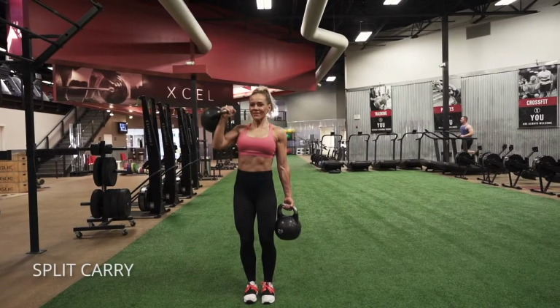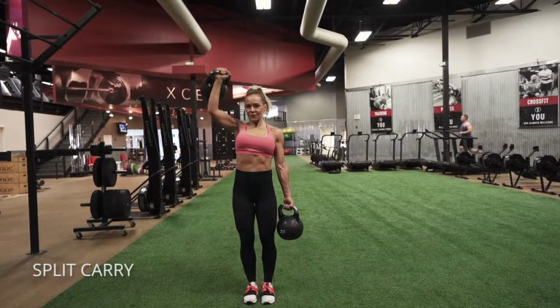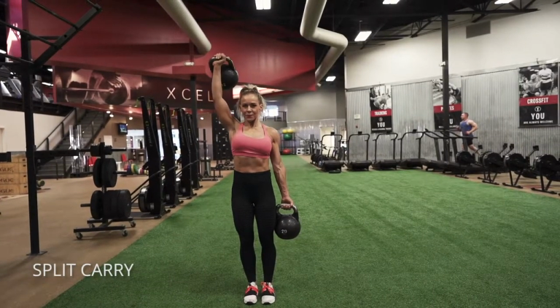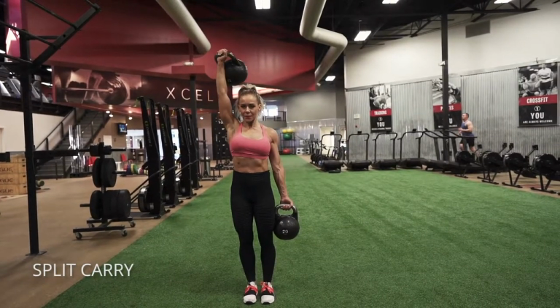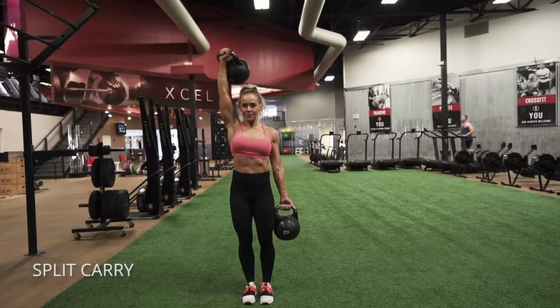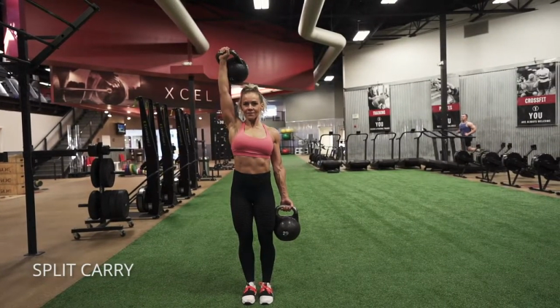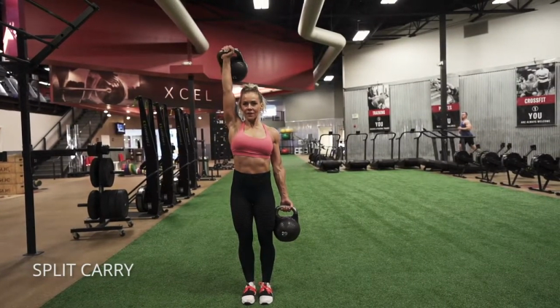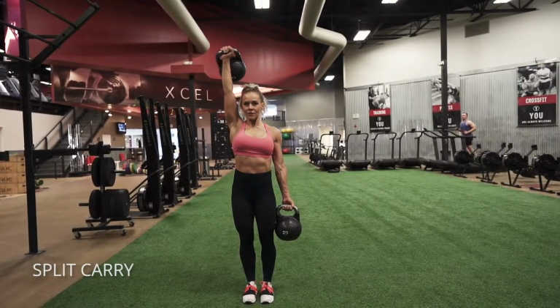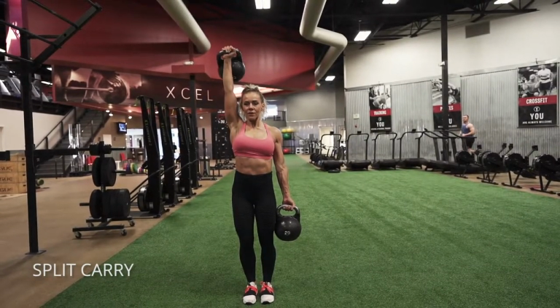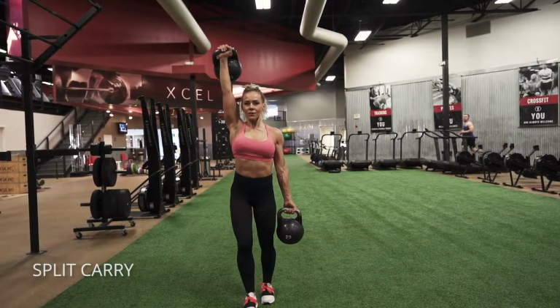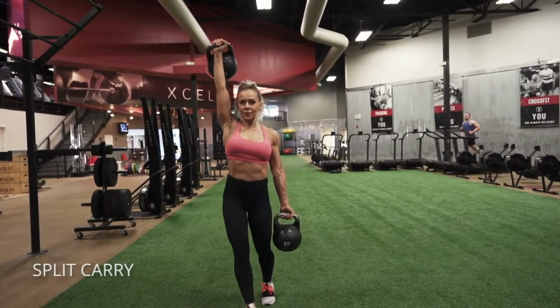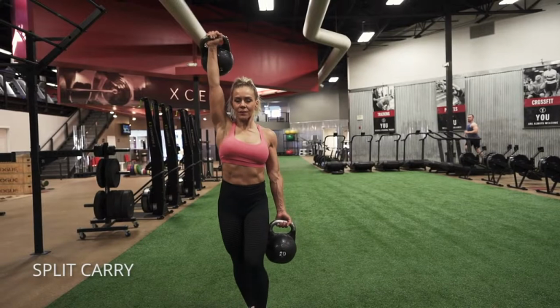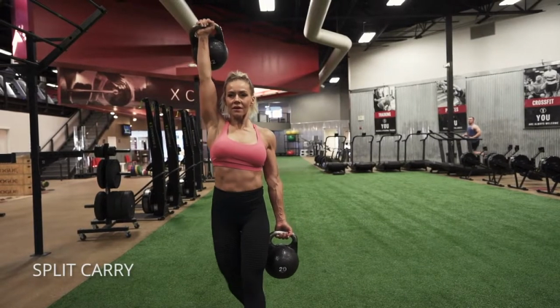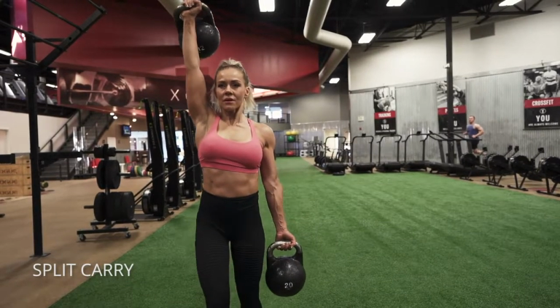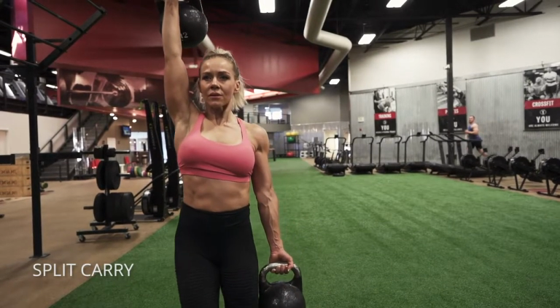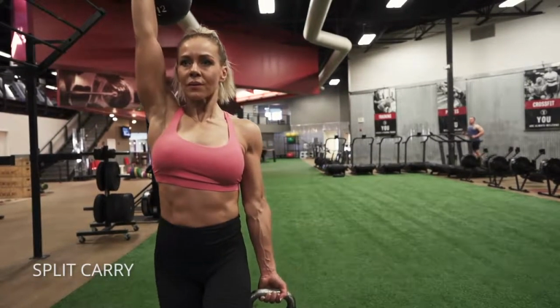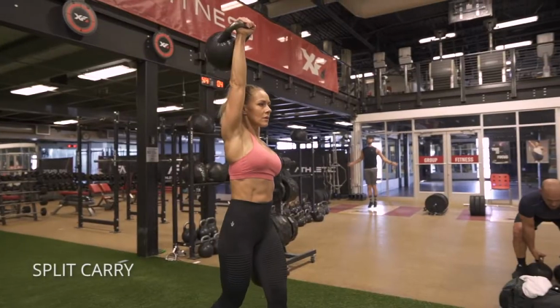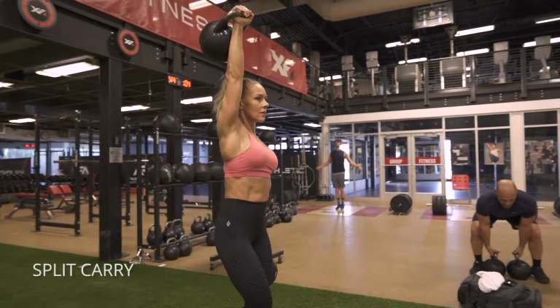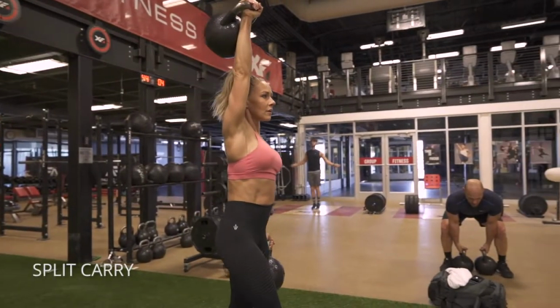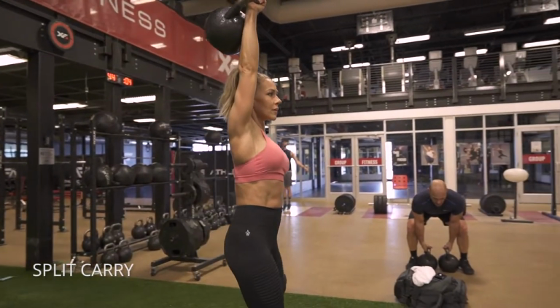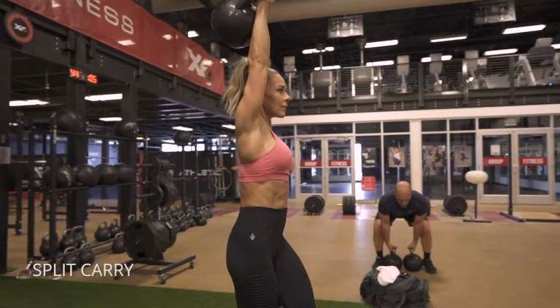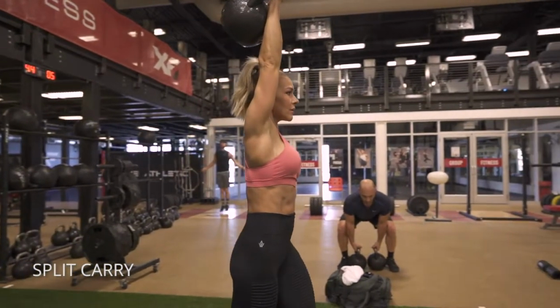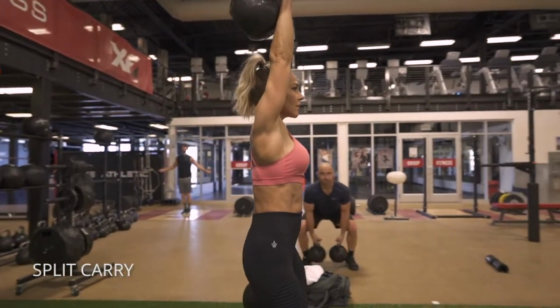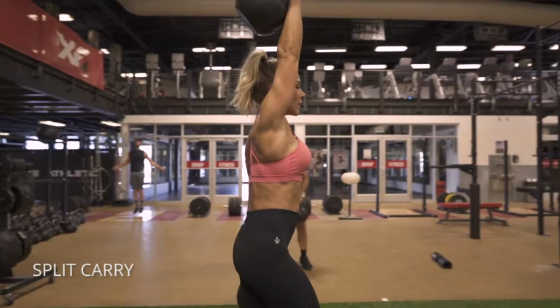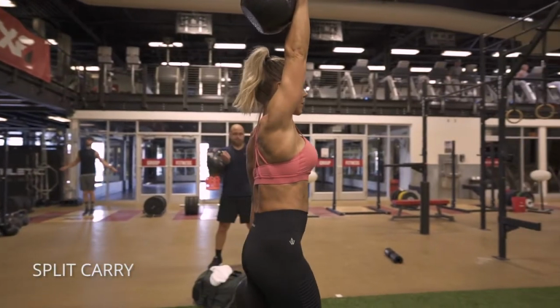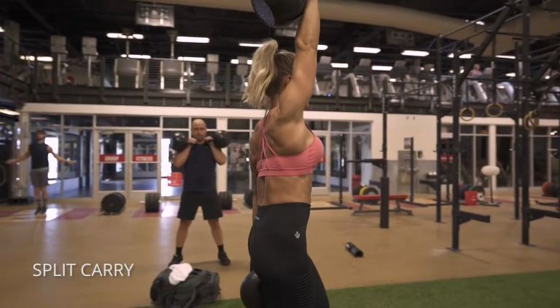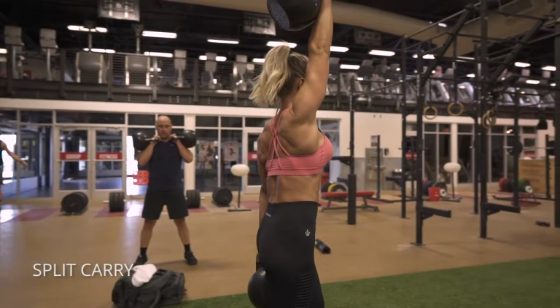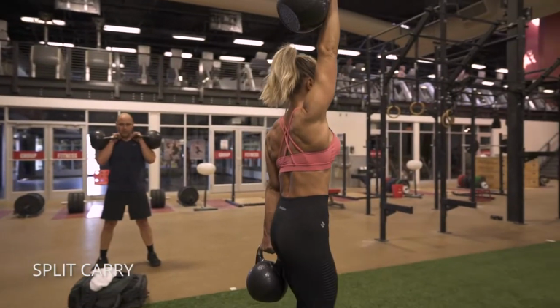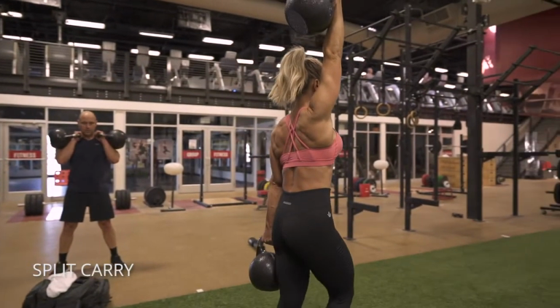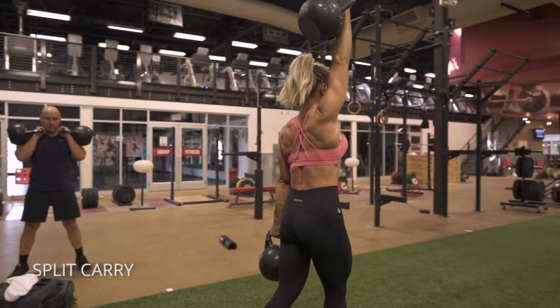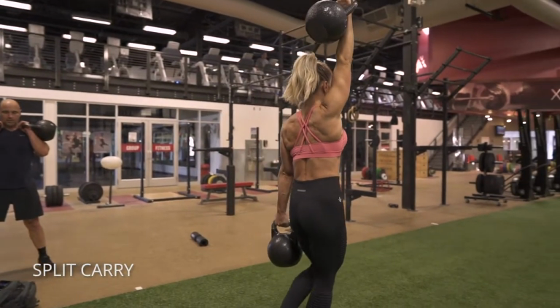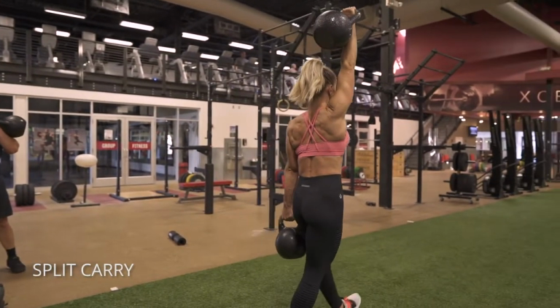Kettlebell split carry just means we're going to have one arm overhead and one down by our side. Turn your palm outward on that bottom hand and just maintain good posture by keeping your ribcage down. Don't arch your back. Keep your lower abs pulled in and just walk.